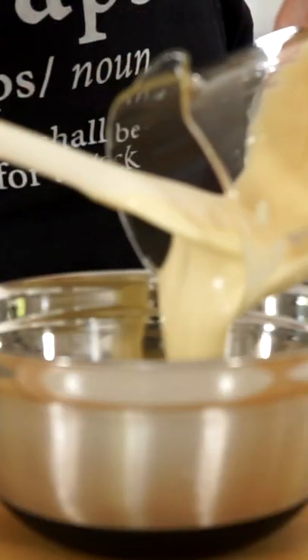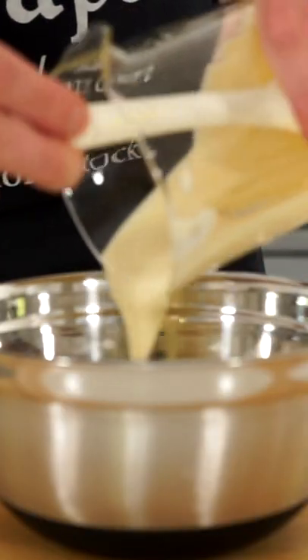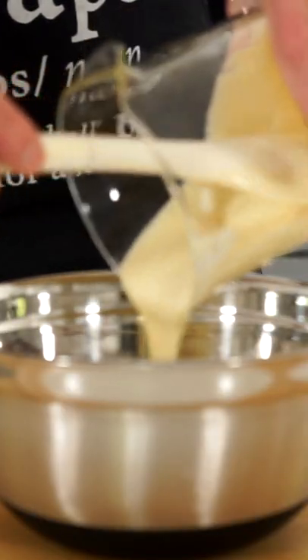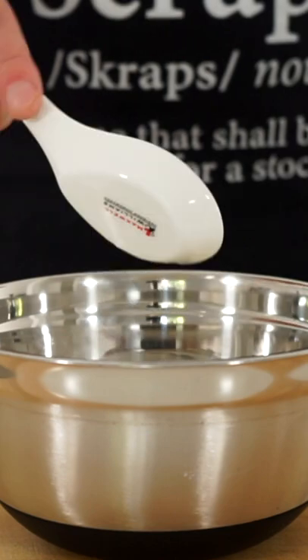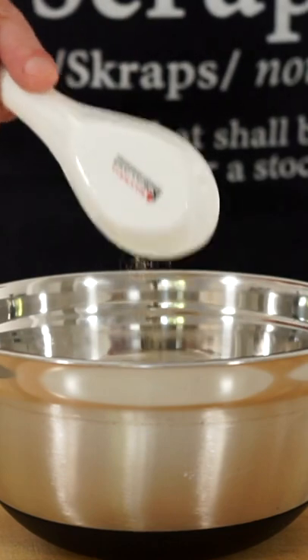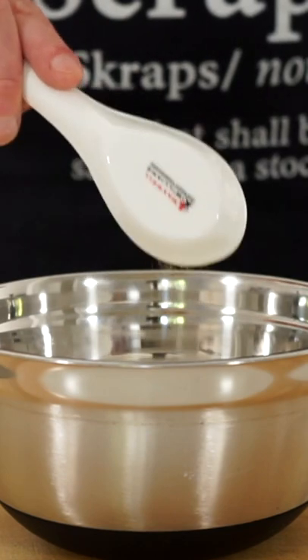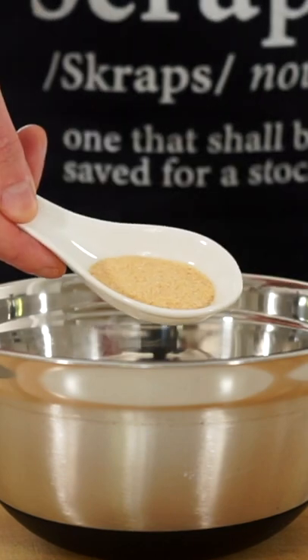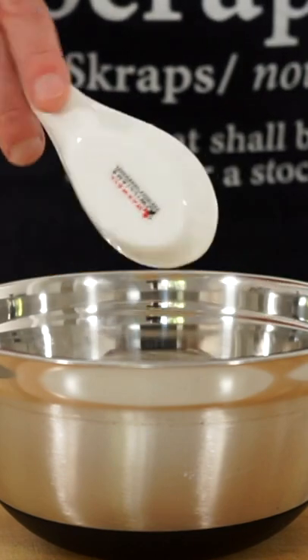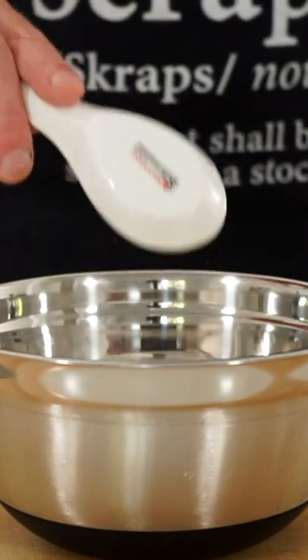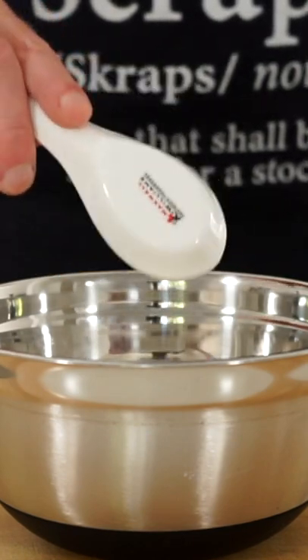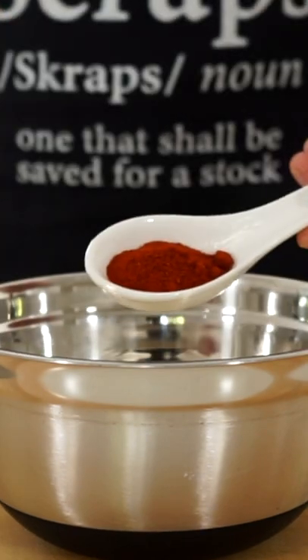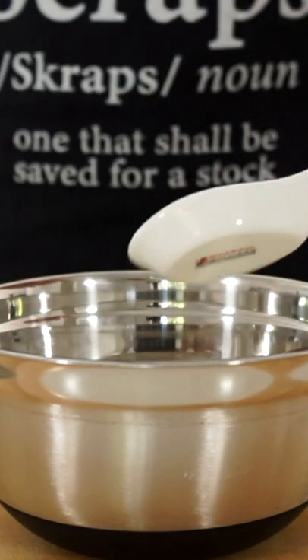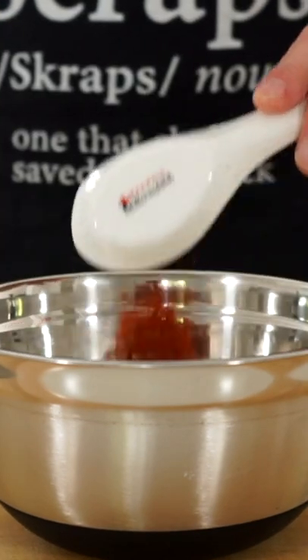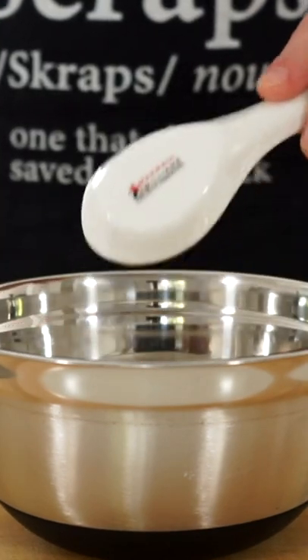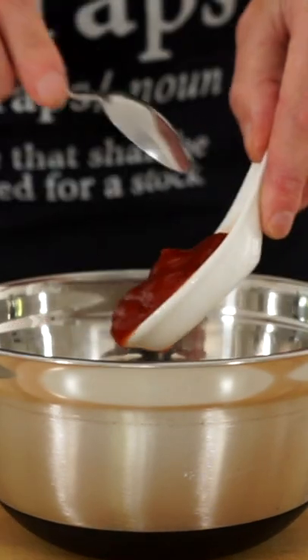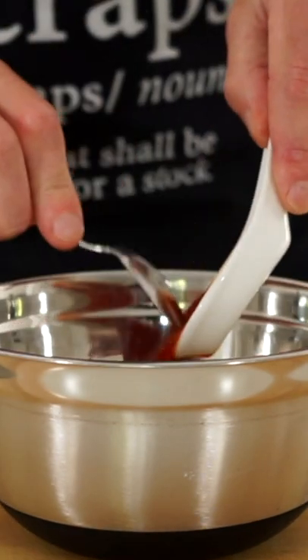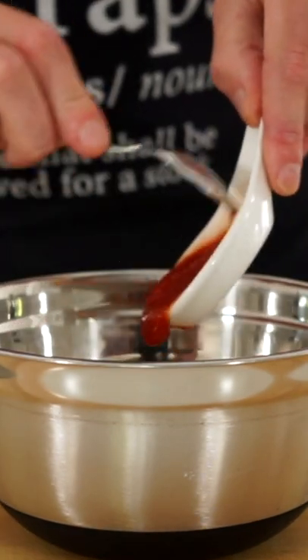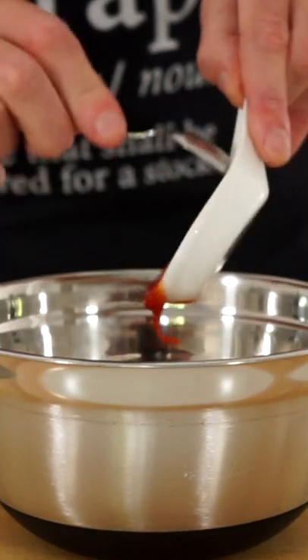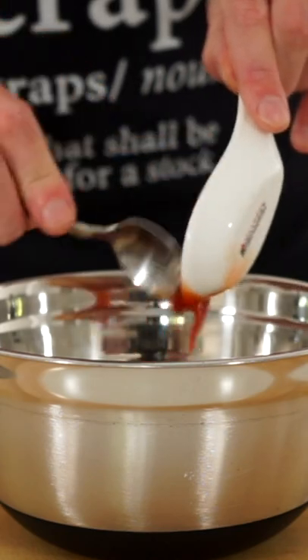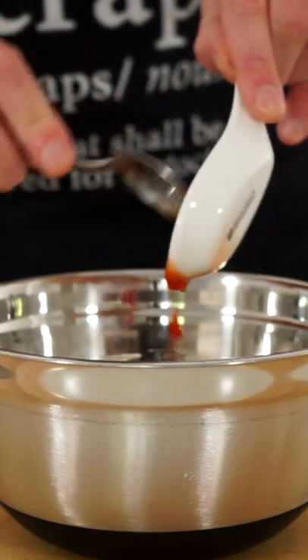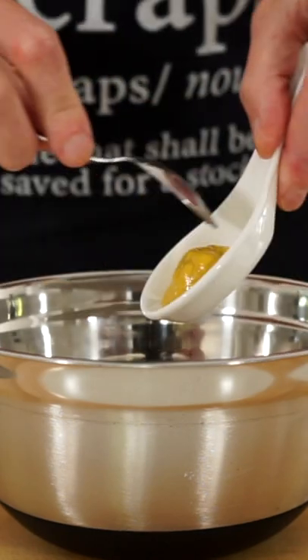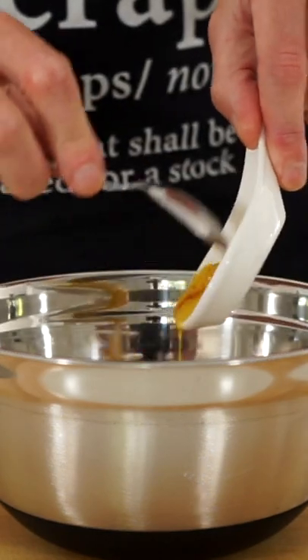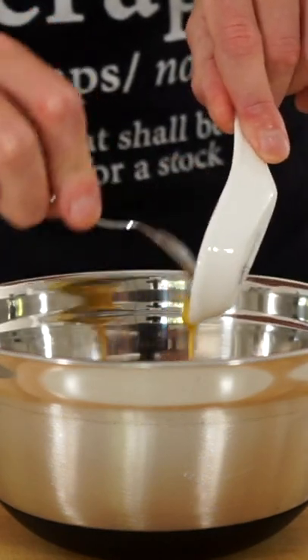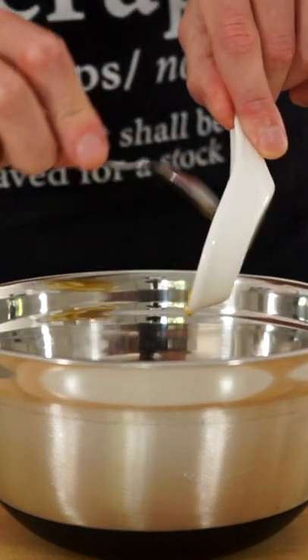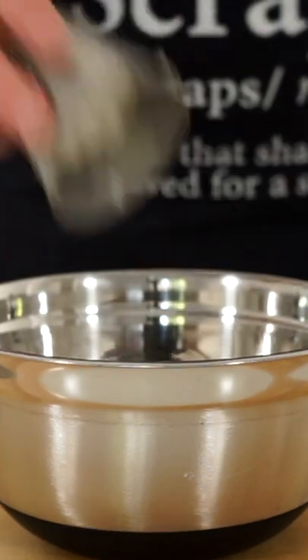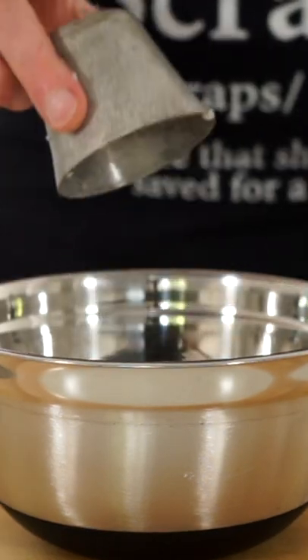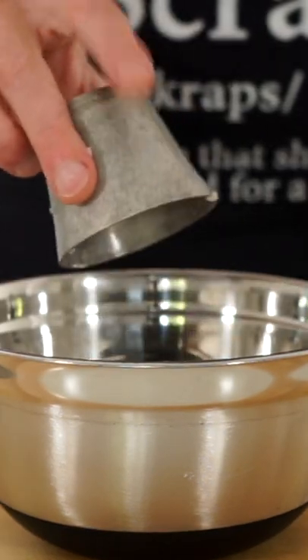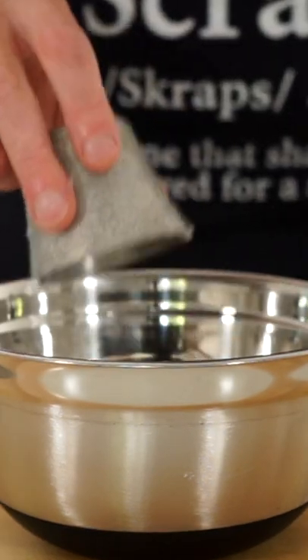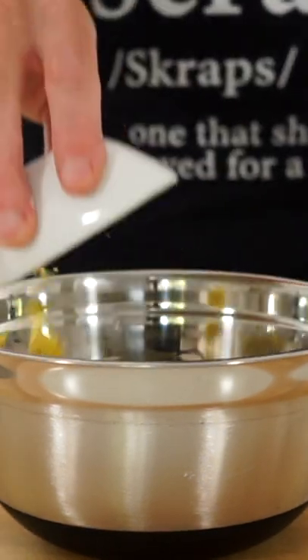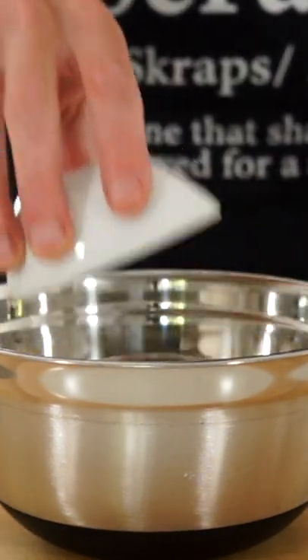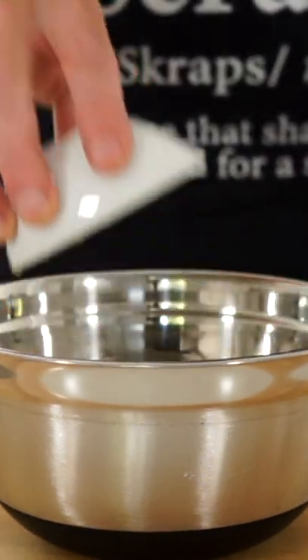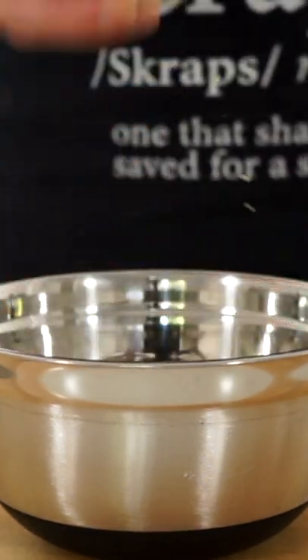Transfer it to a clean bowl, then add in one teaspoon of onion powder, one teaspoon of garlic powder, one teaspoon of paprika, two tablespoons of tomato ketchup, one teaspoon of American mustard, the diced onion and the diced pickle.